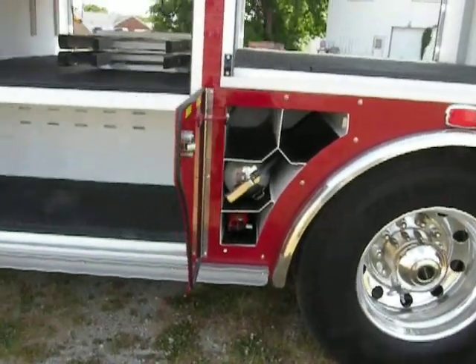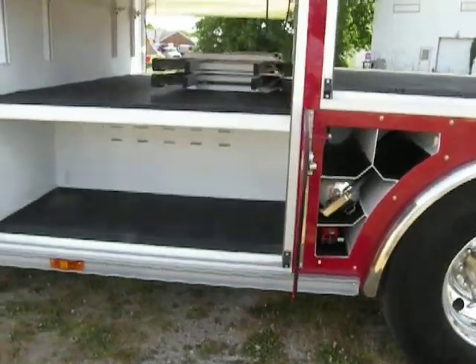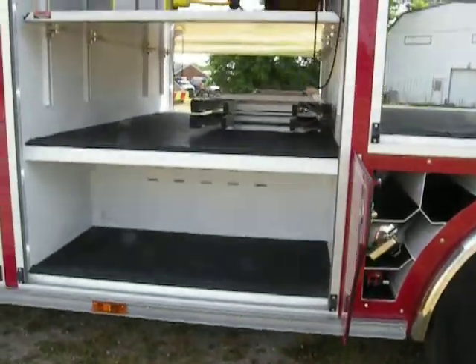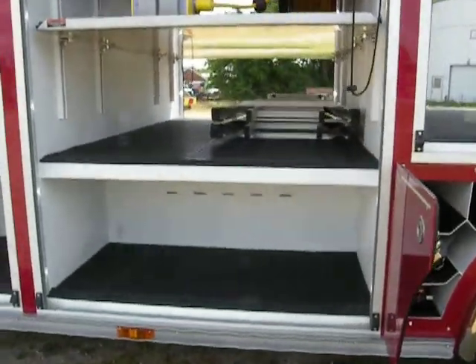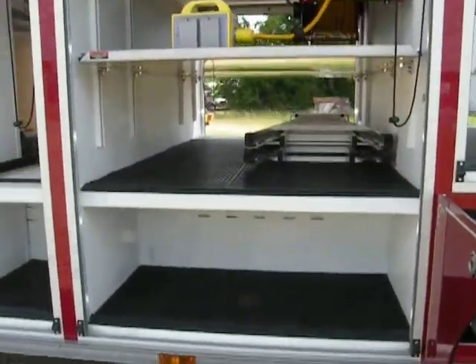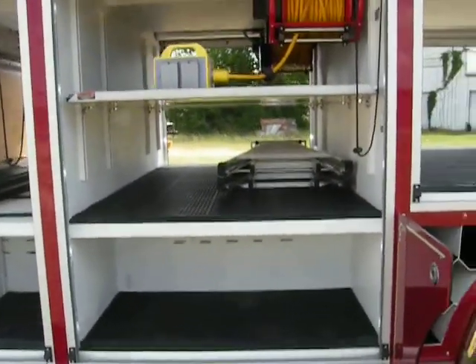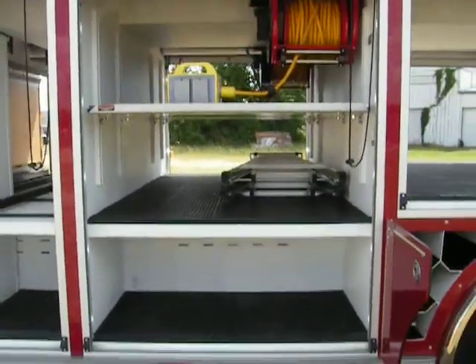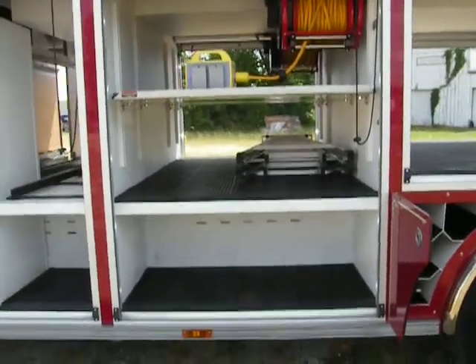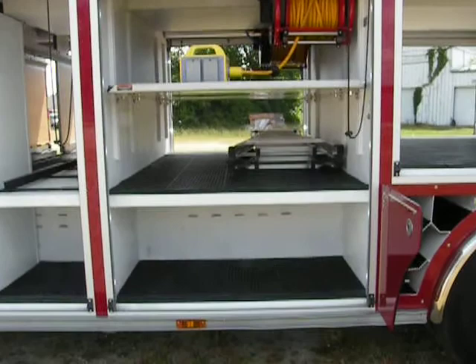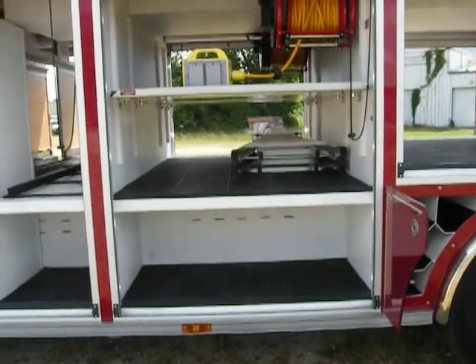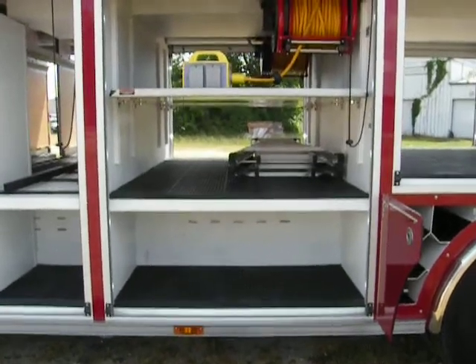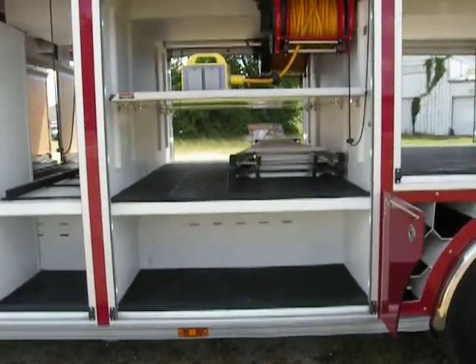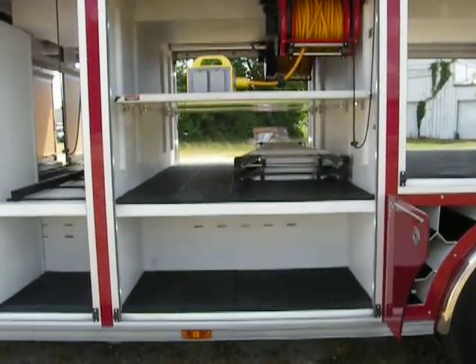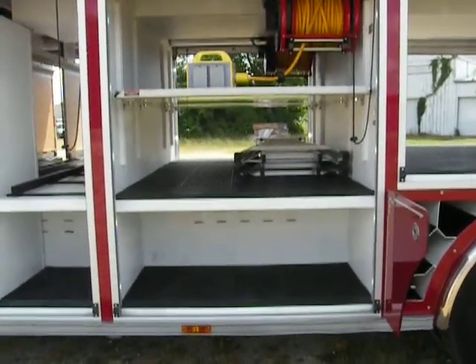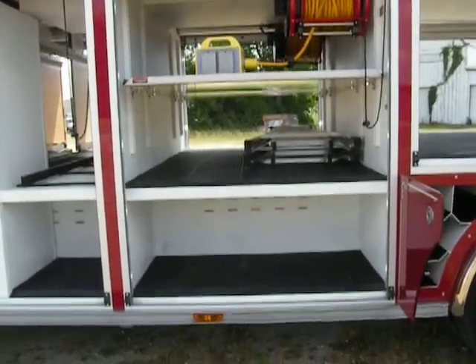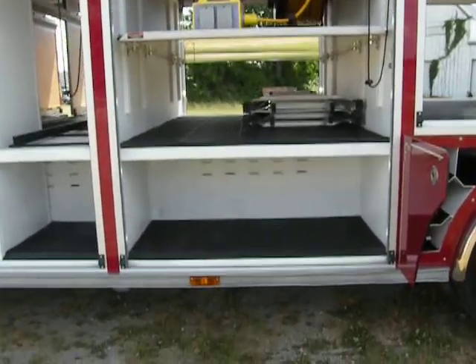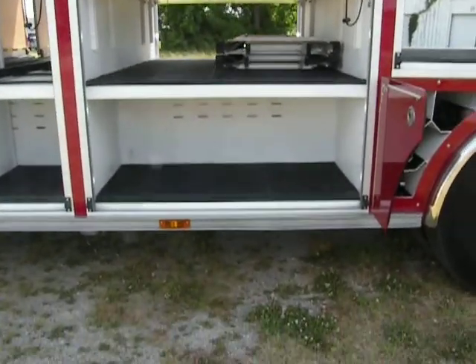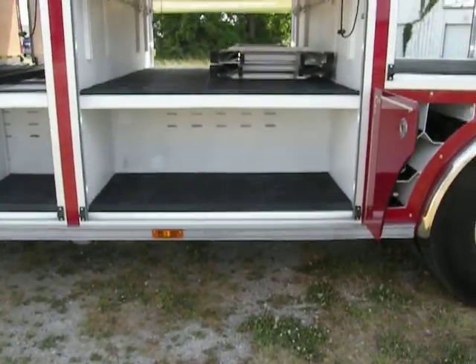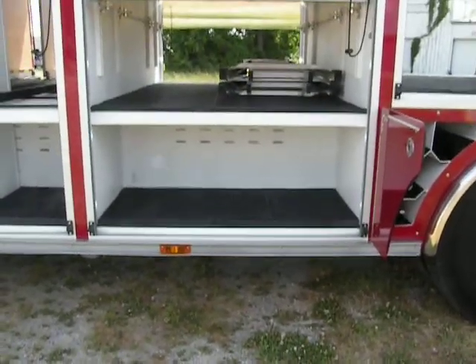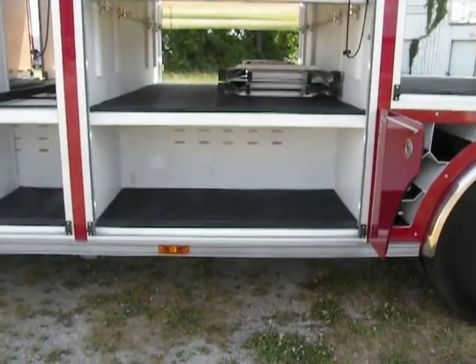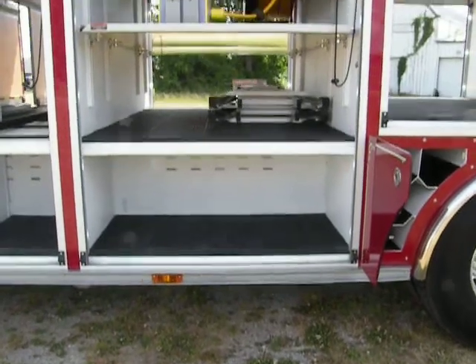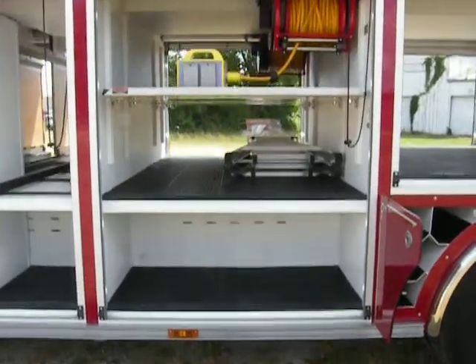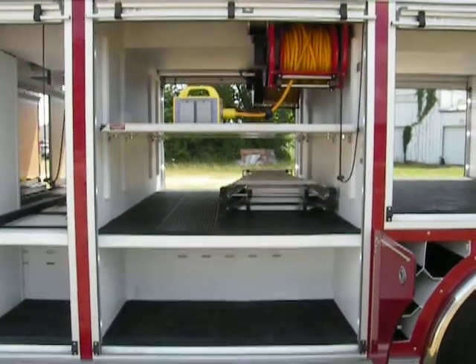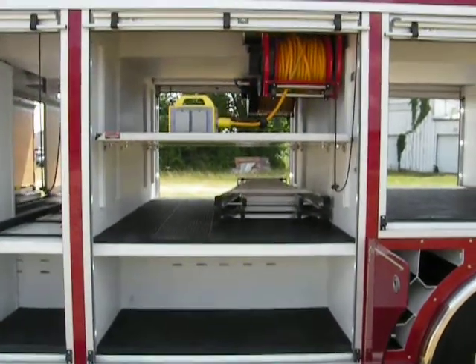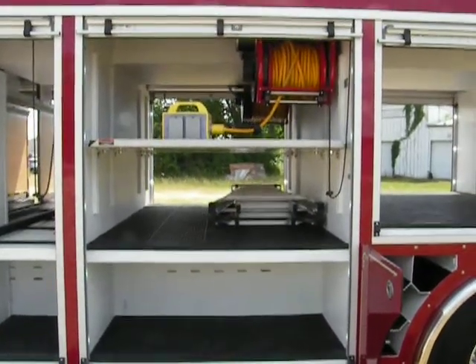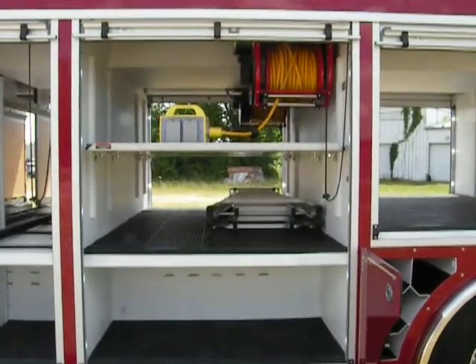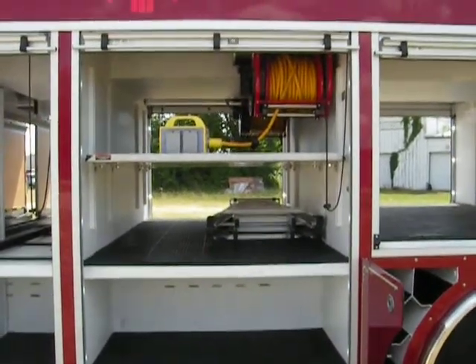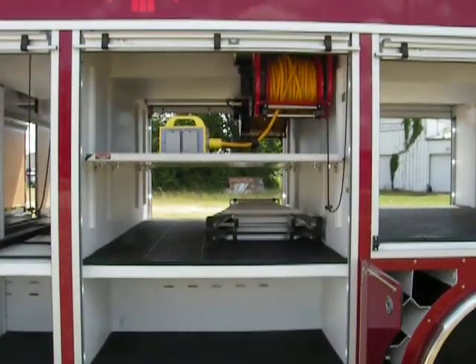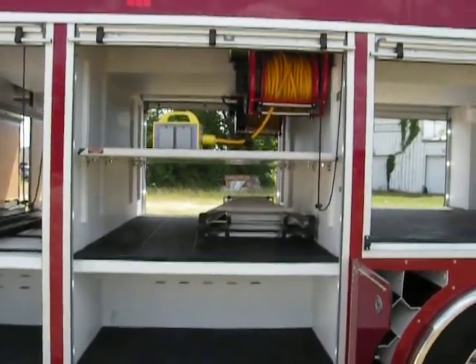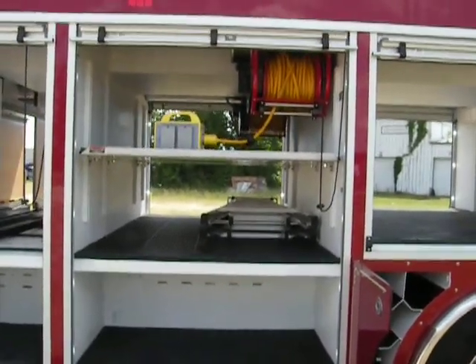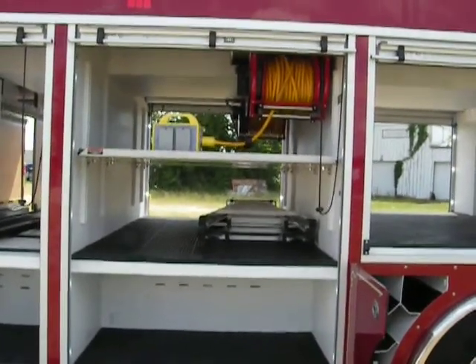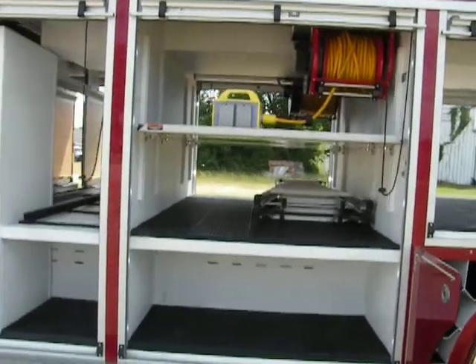The intermediate compartment, just forward of the rear compartment, has a fixed shelf at frame rail height with a storage cavity below, 26 inches deep.